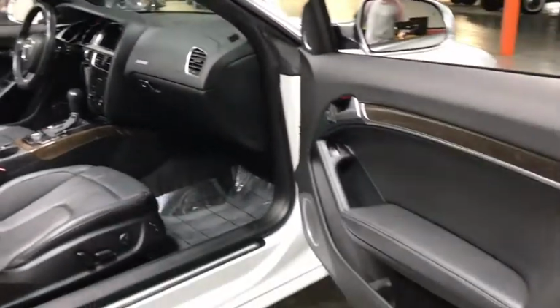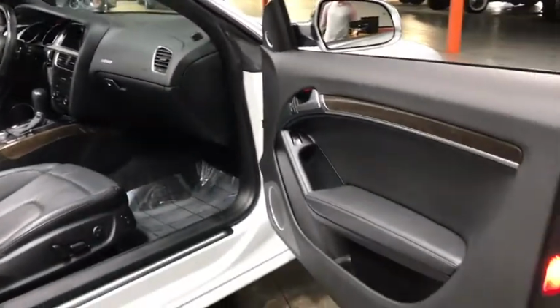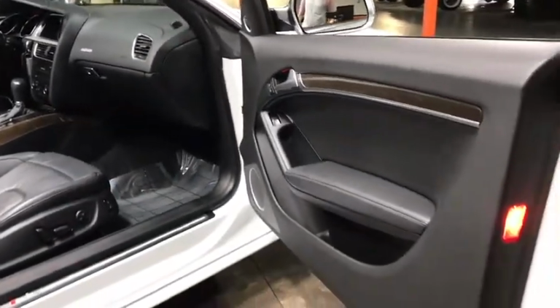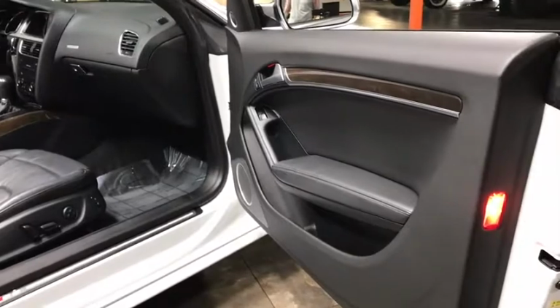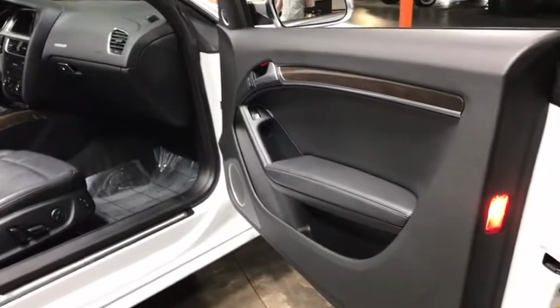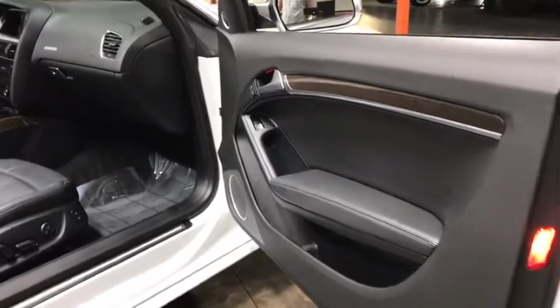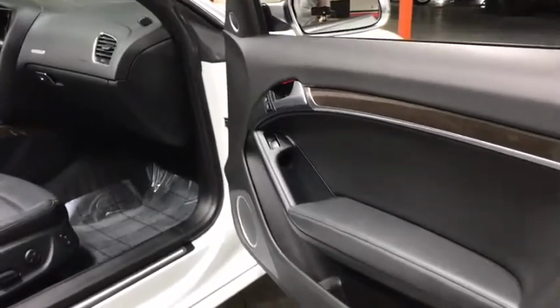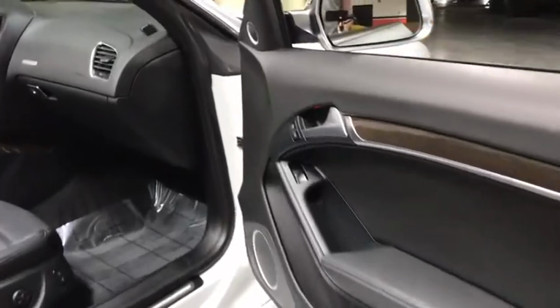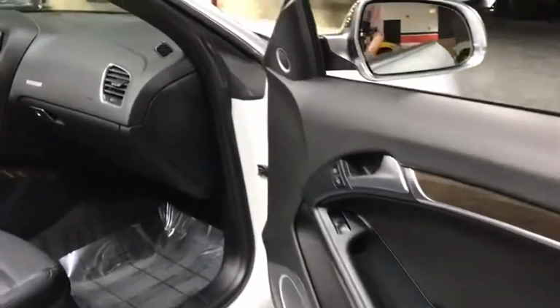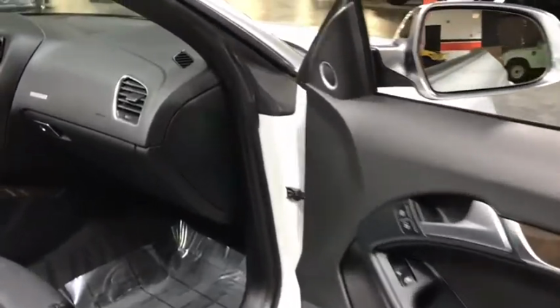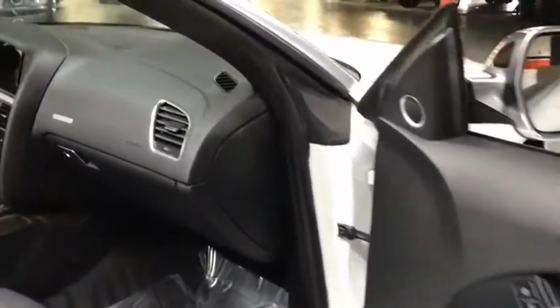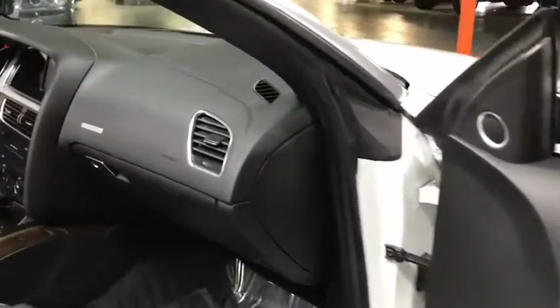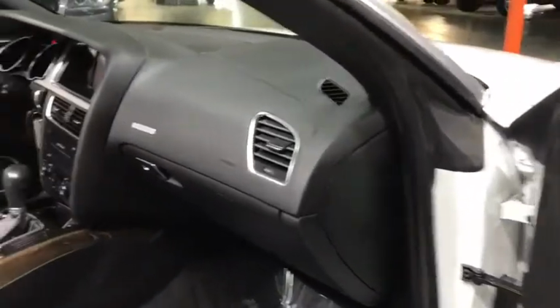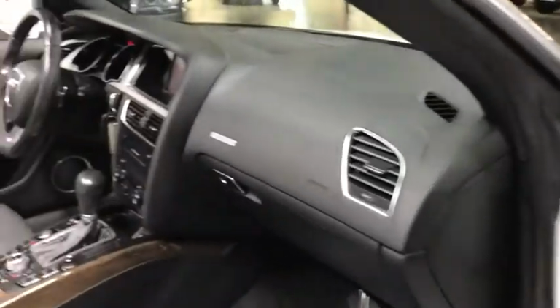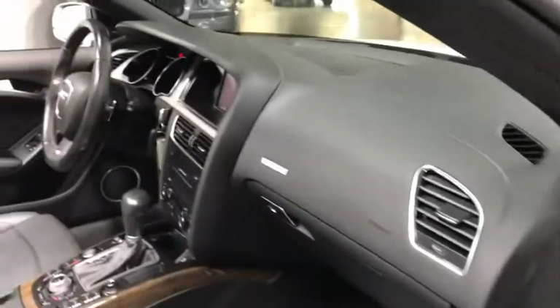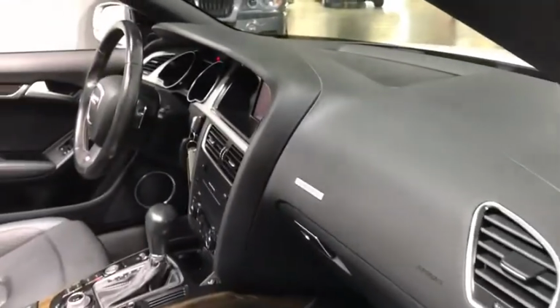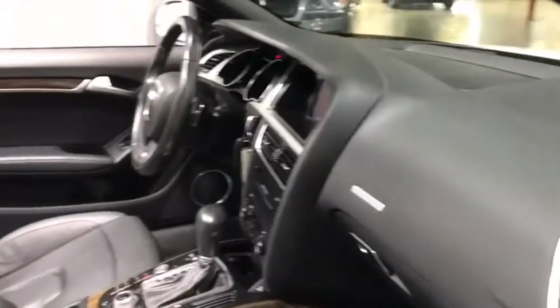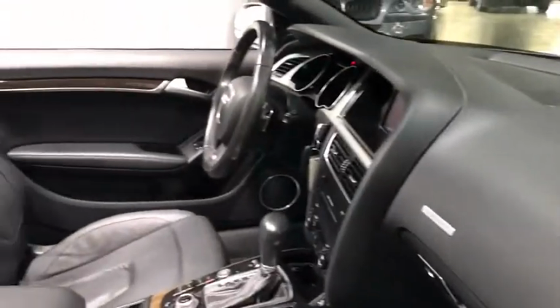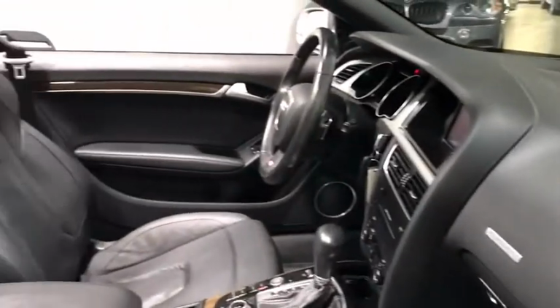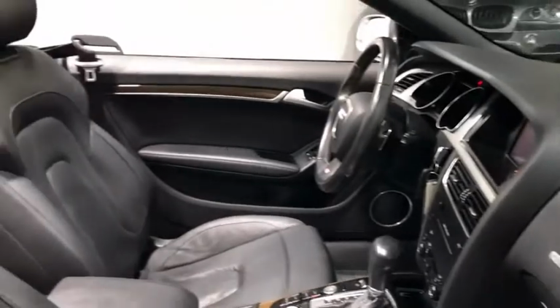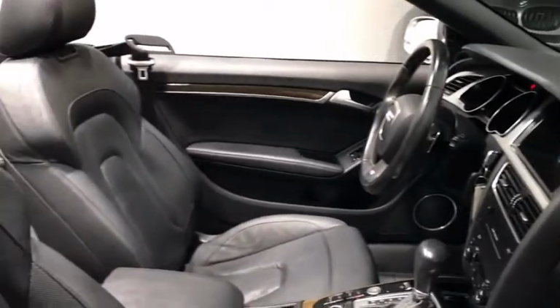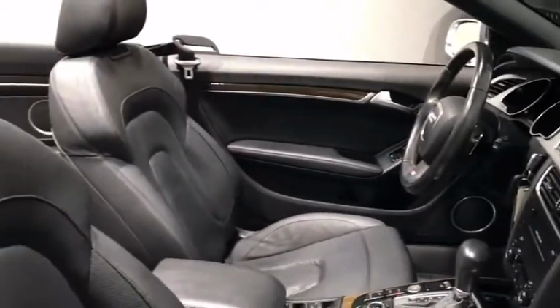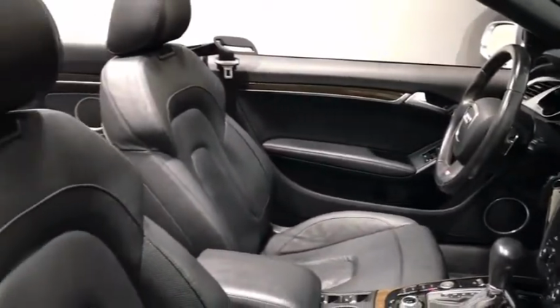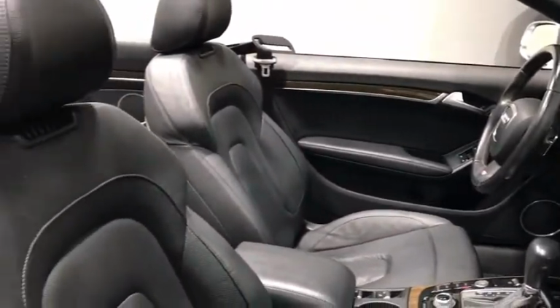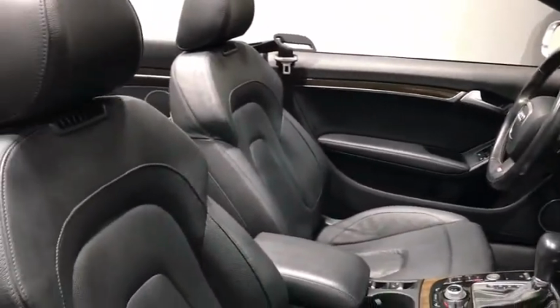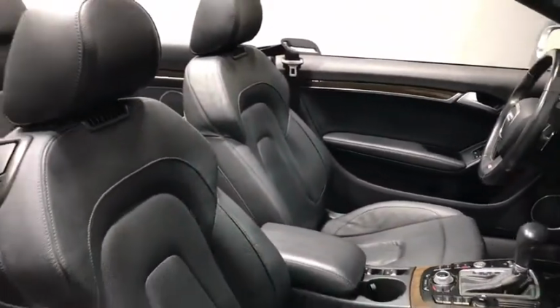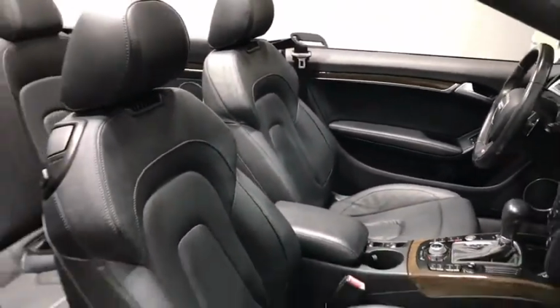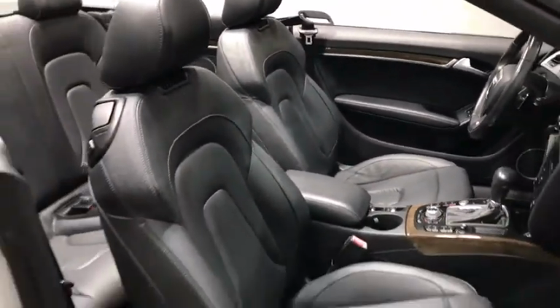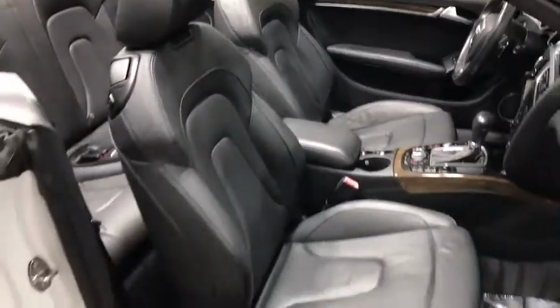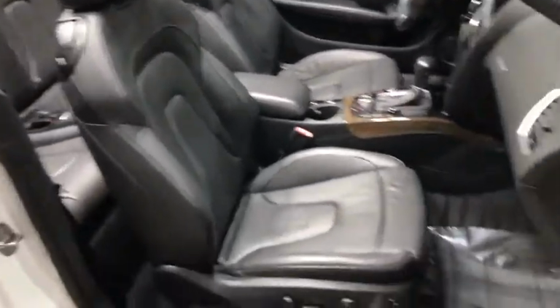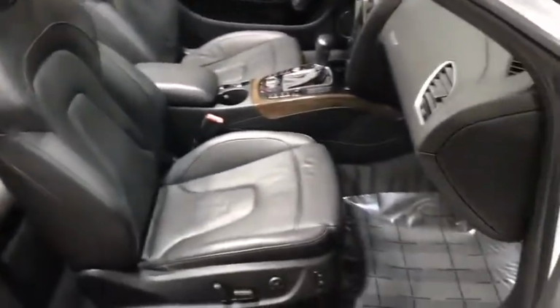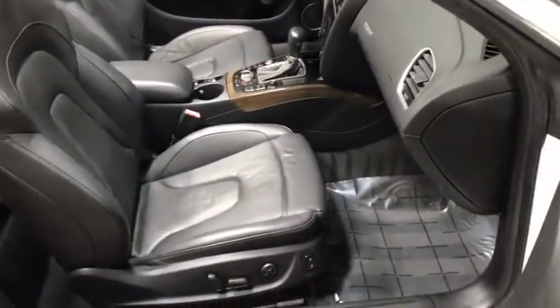HomeLink garage door opener, front and rear floor mats, fog lights, electronic stability programs, power windows, HD radio, outside temperature gauge, airbags.